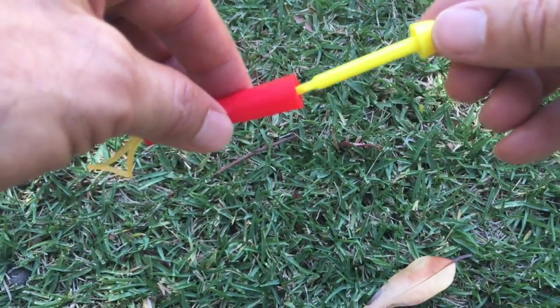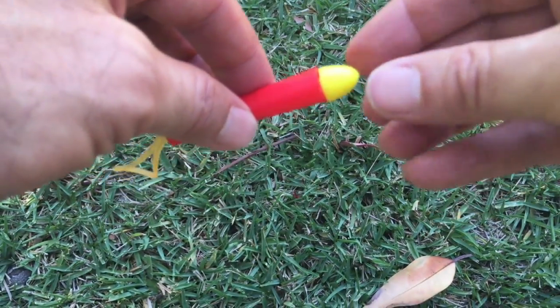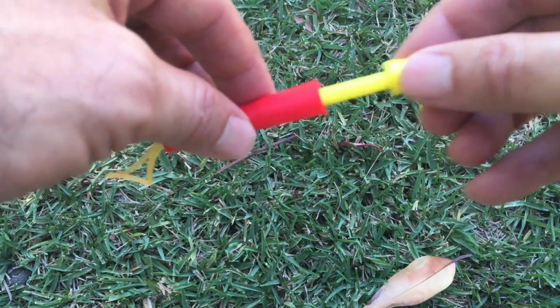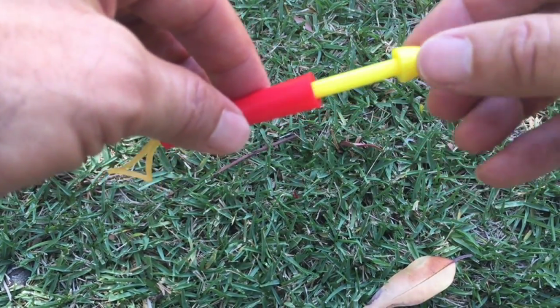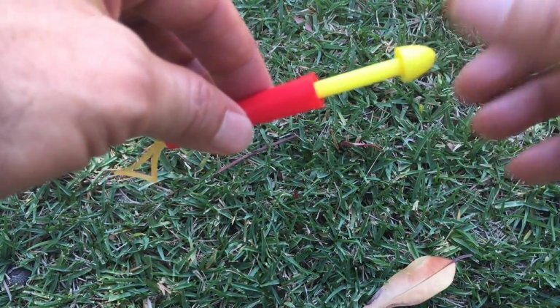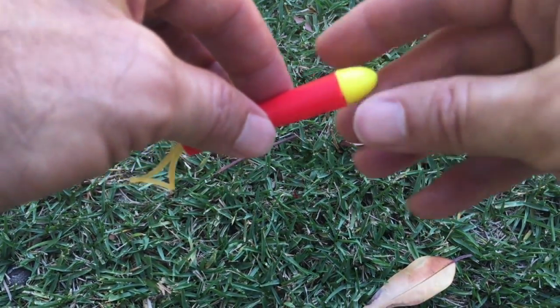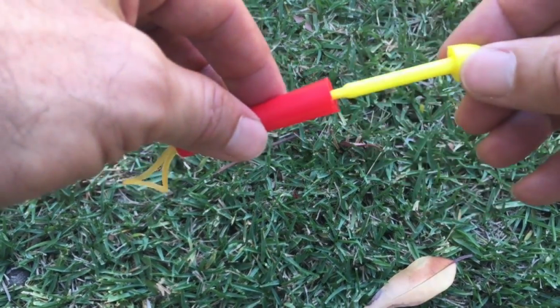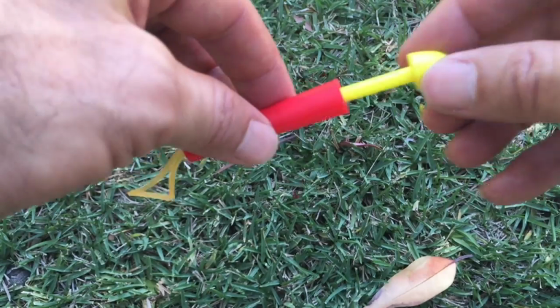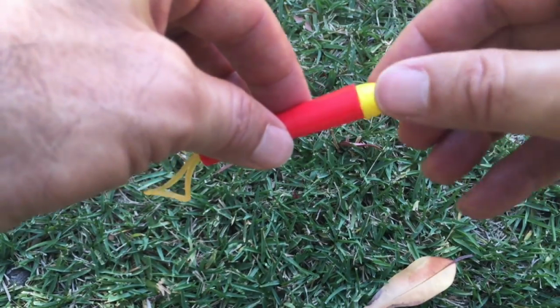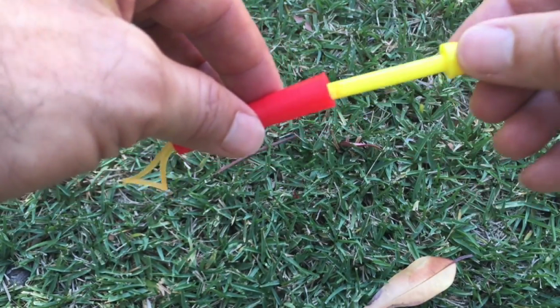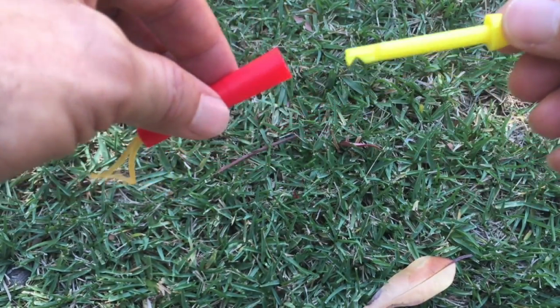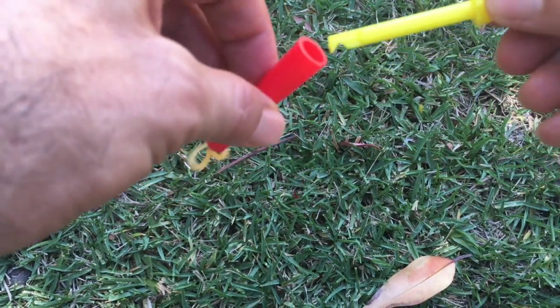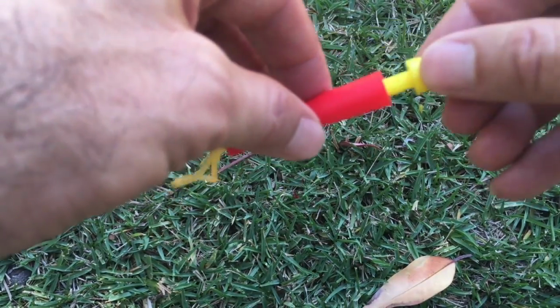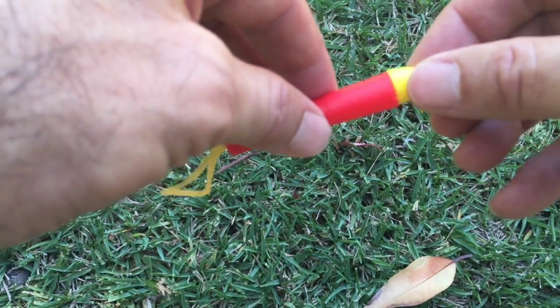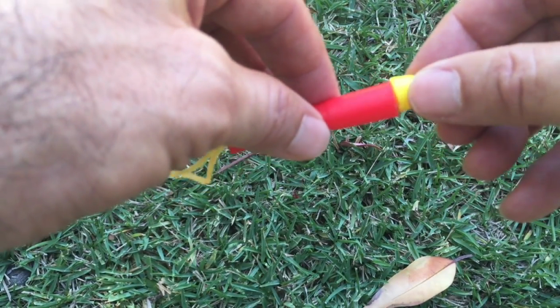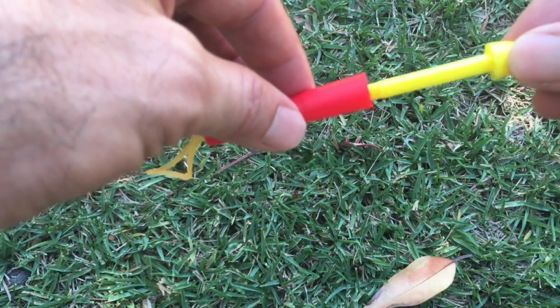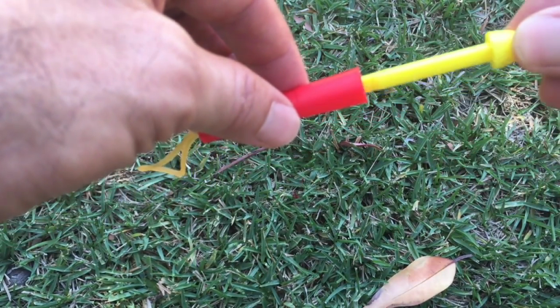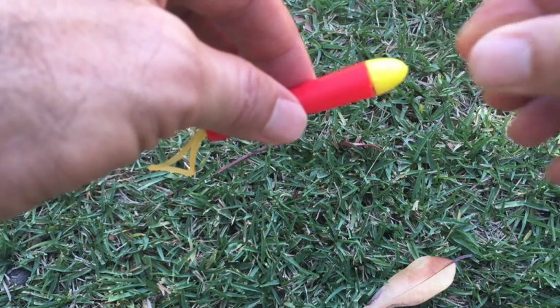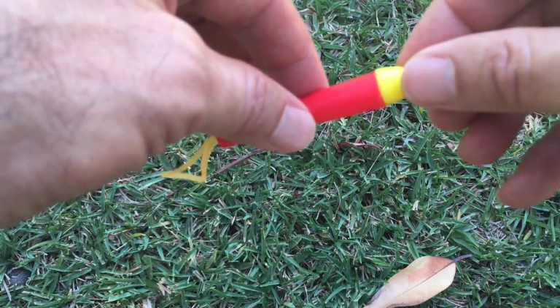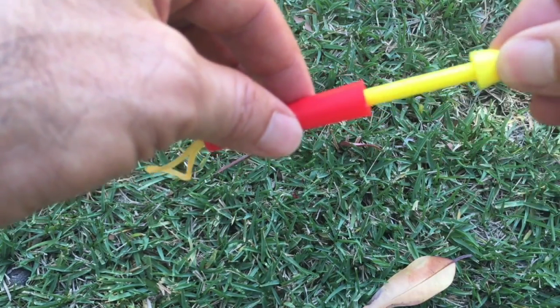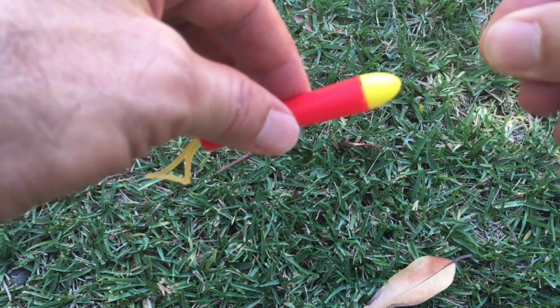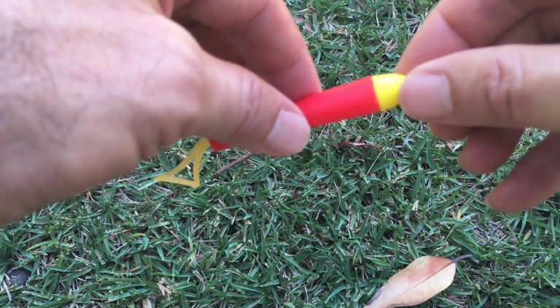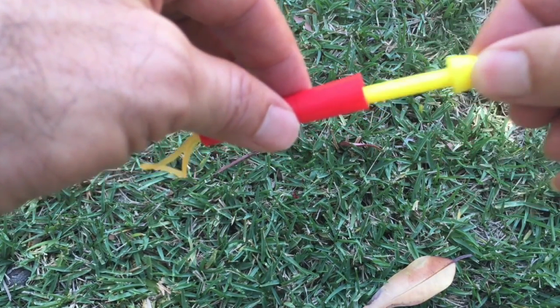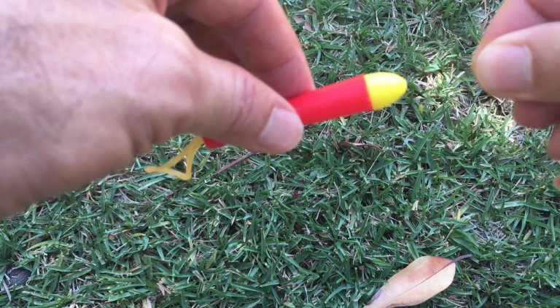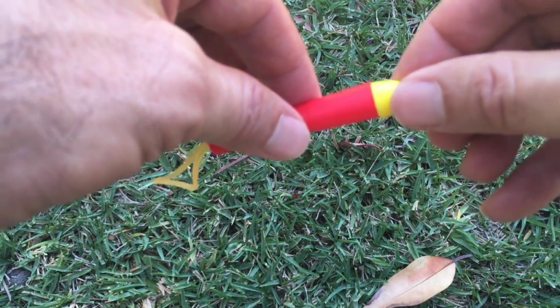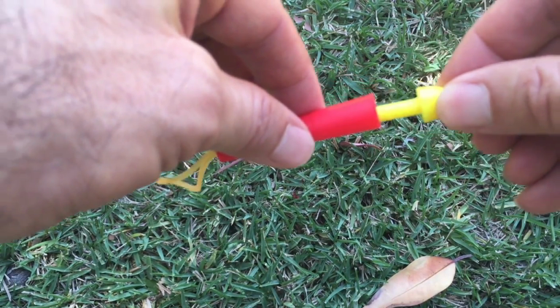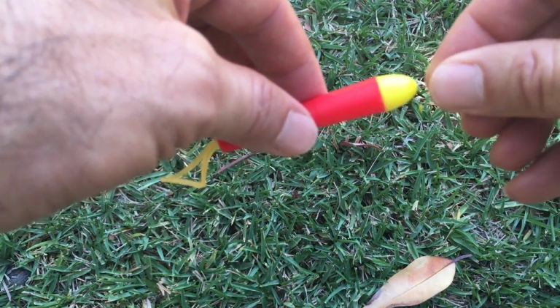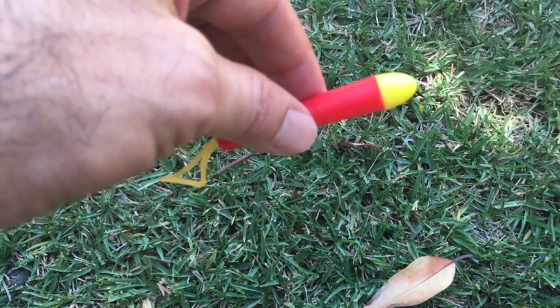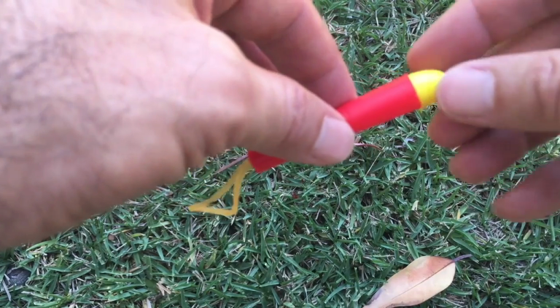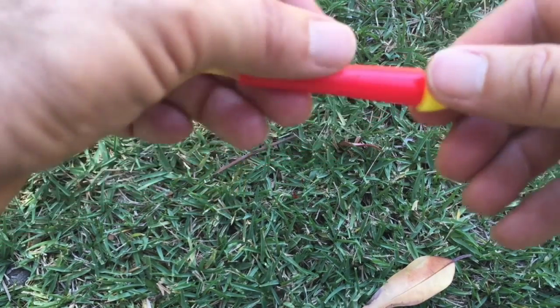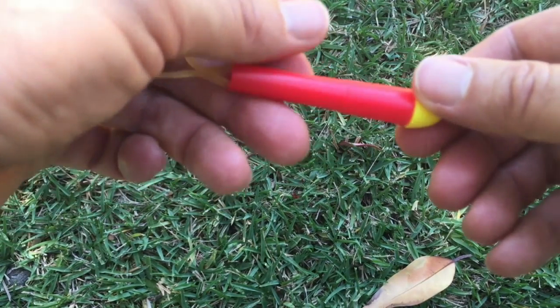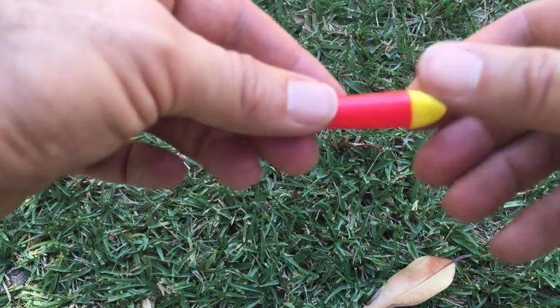So when they try it, they let go, nothing happens. But when you take it, you get it to snap in every single time. And that is the snapper trick.